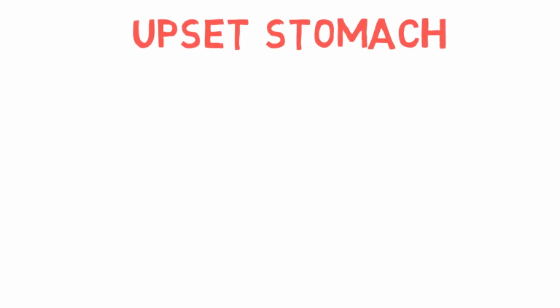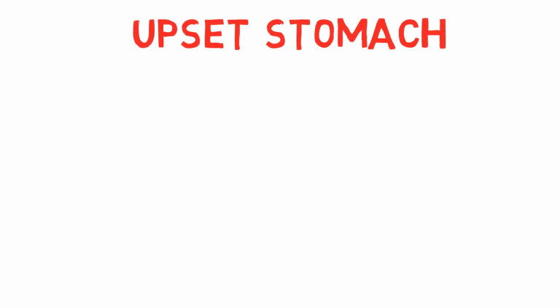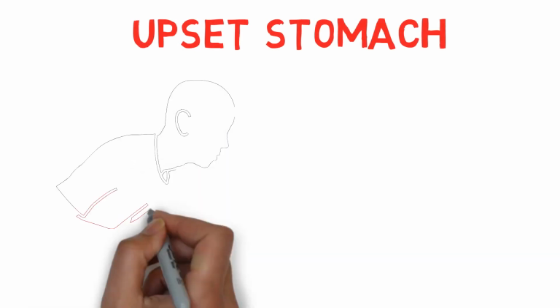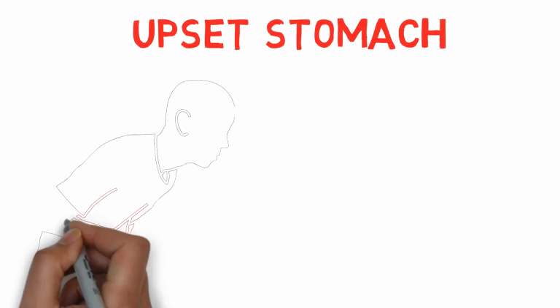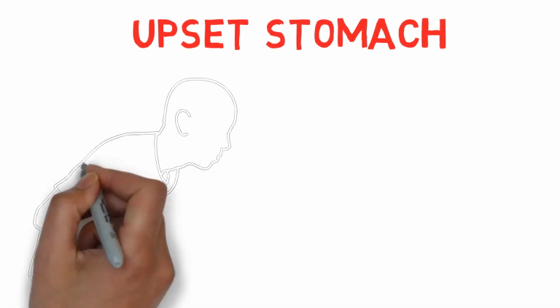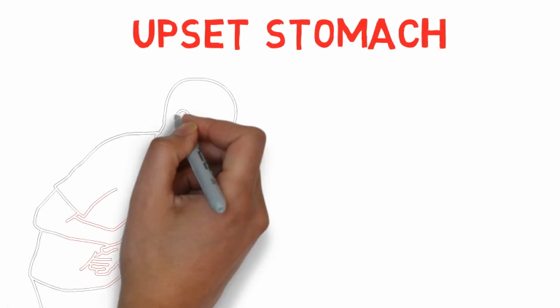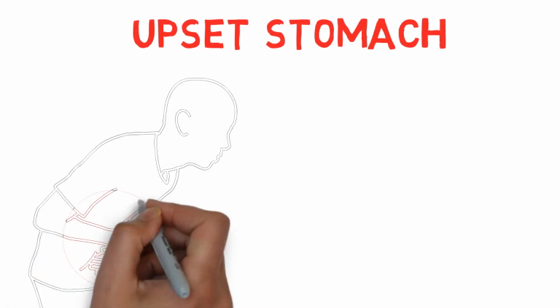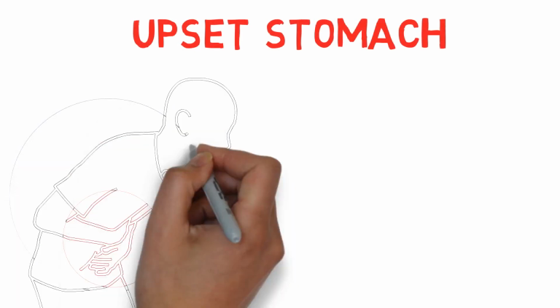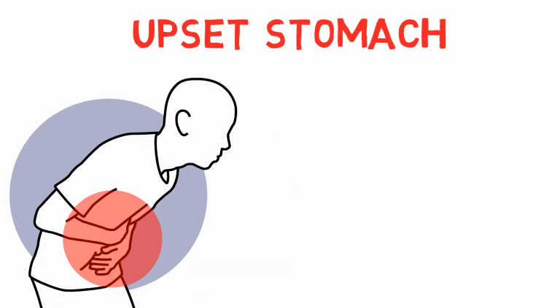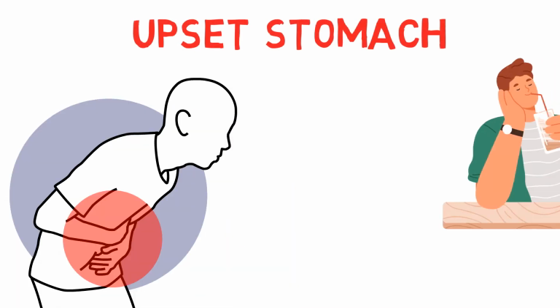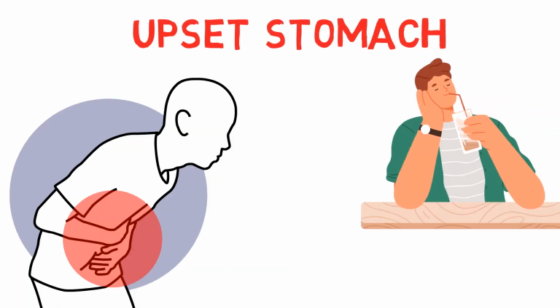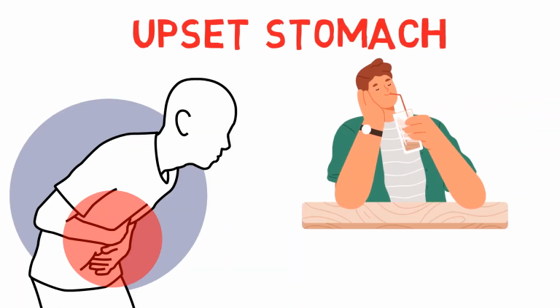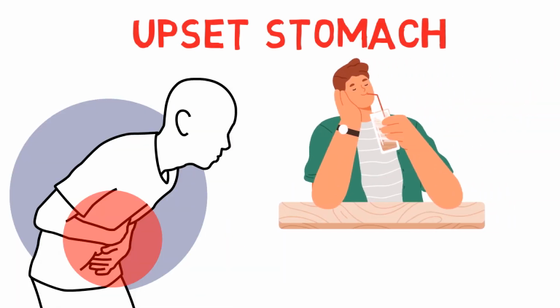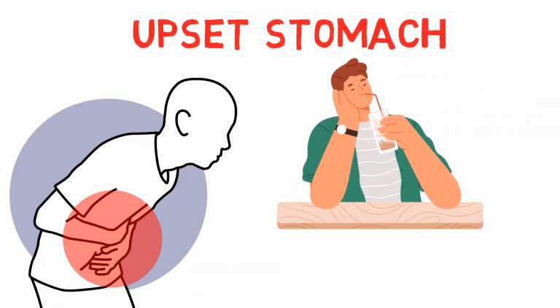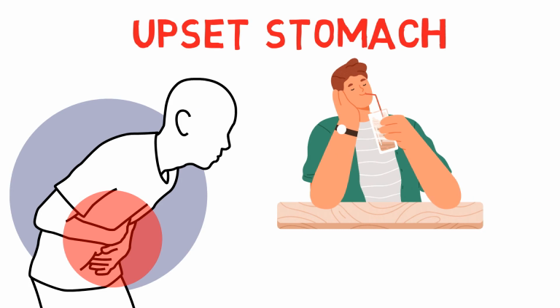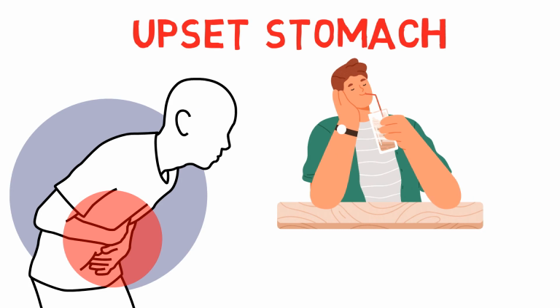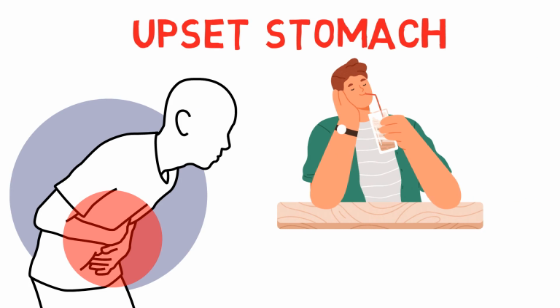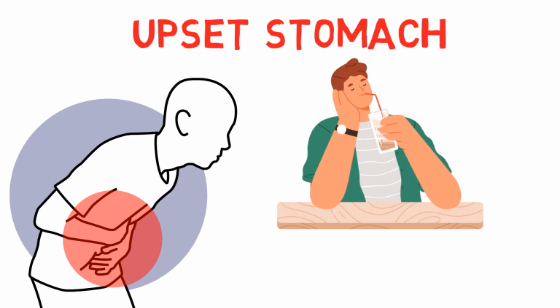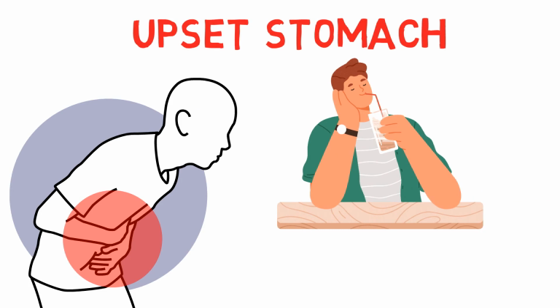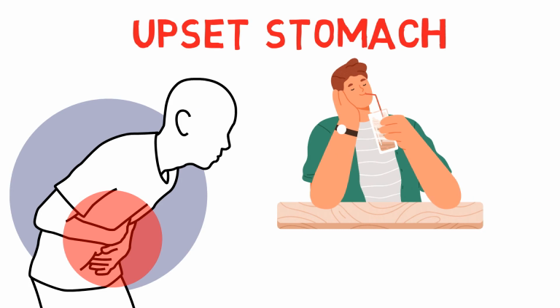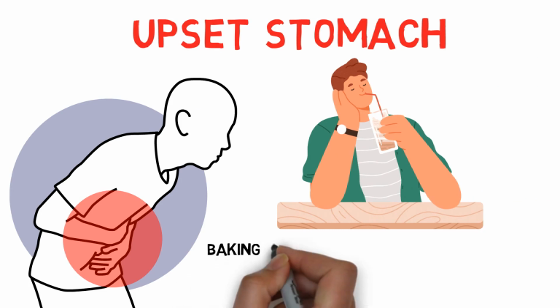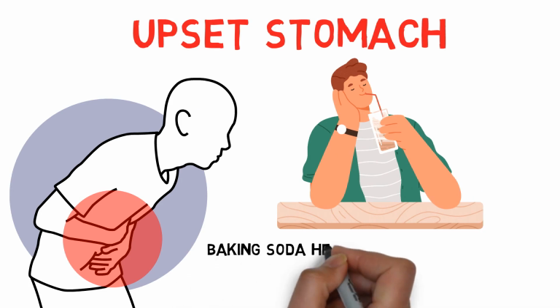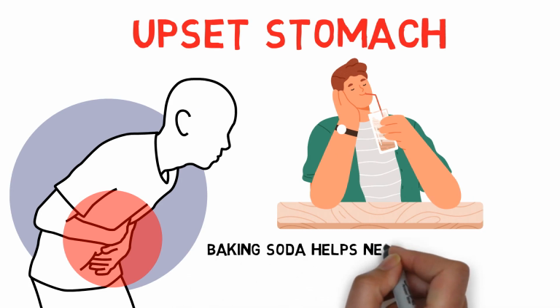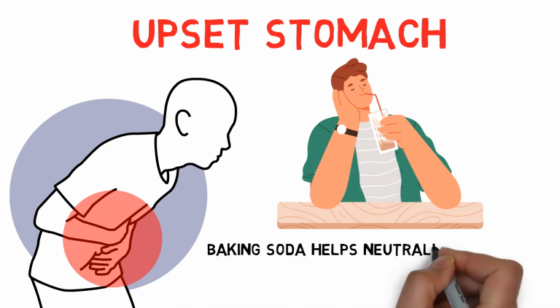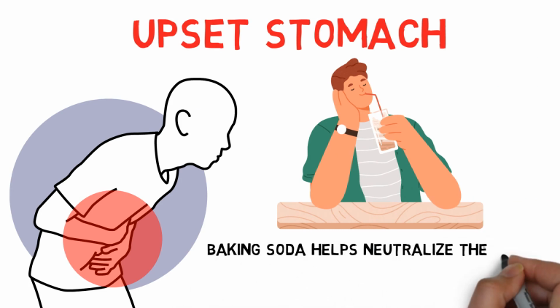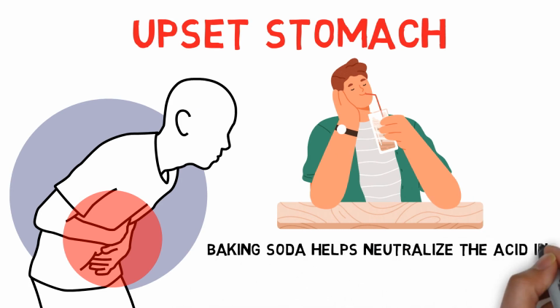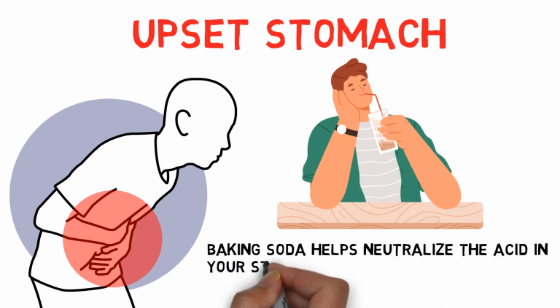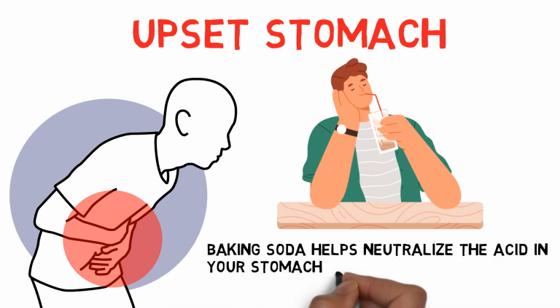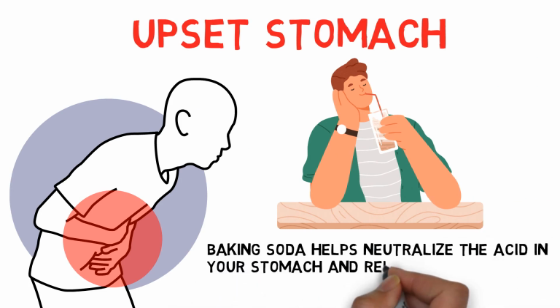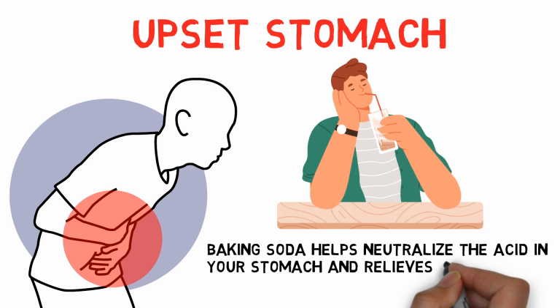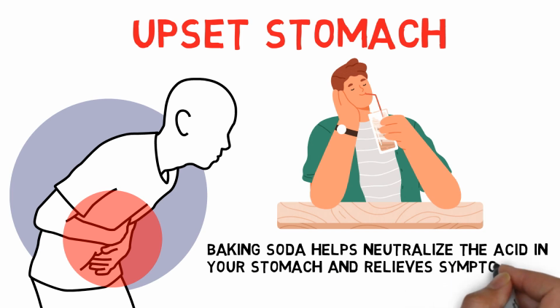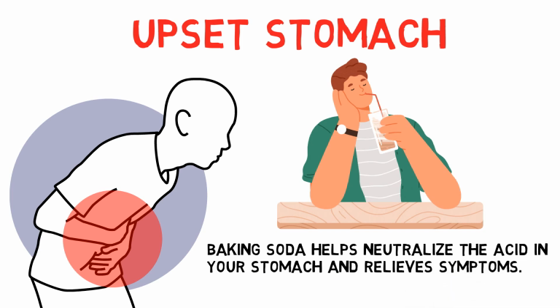Upset stomach: For upset stomachs, try drinking a mixture of 1 teaspoon of baking soda with 8 ounces of water. Baking soda helps neutralize the acid in your stomach and relieve symptoms.